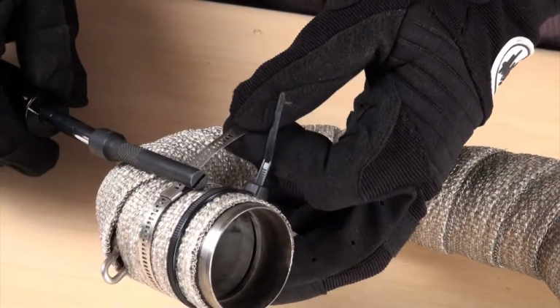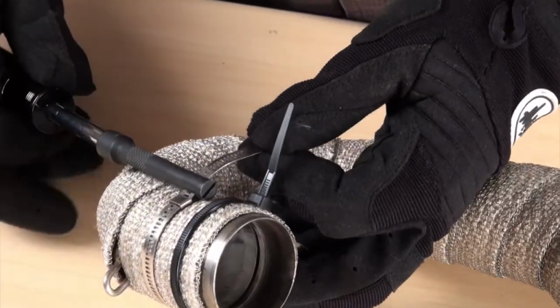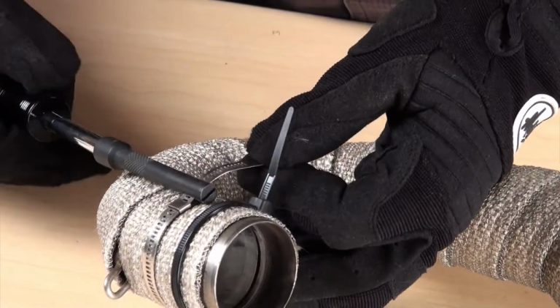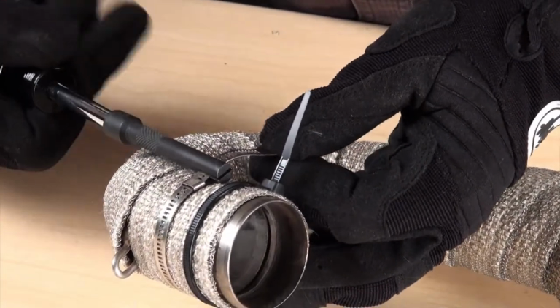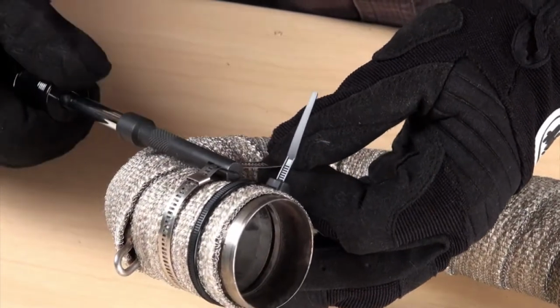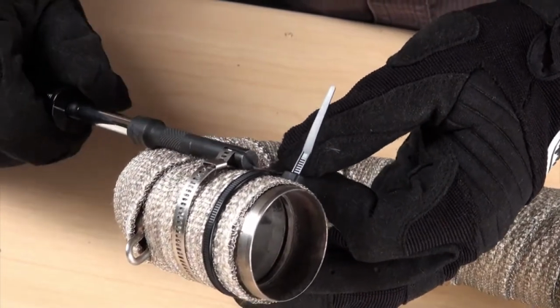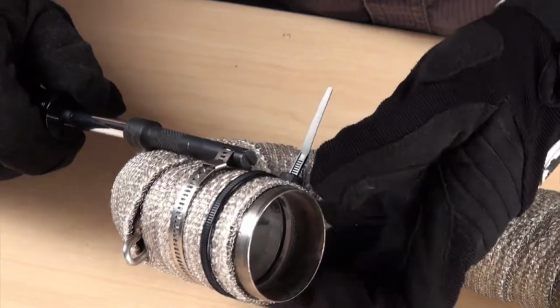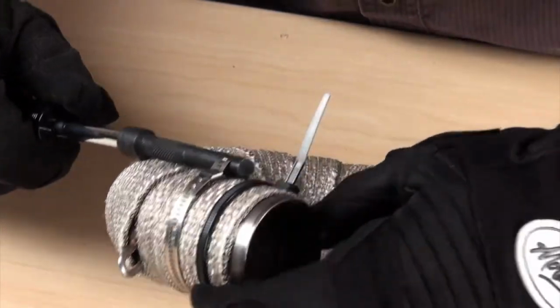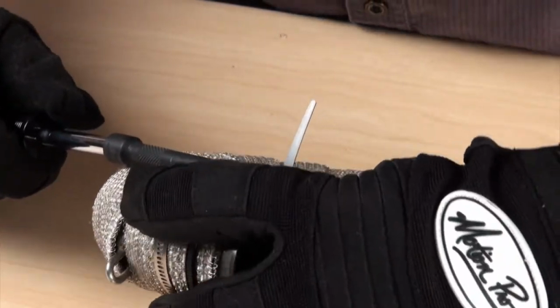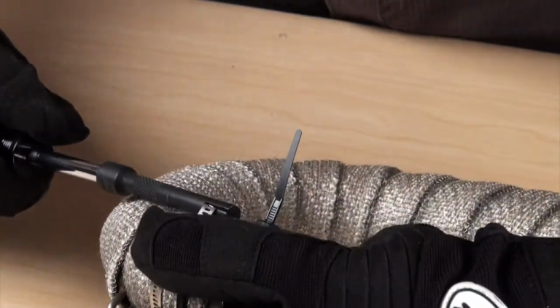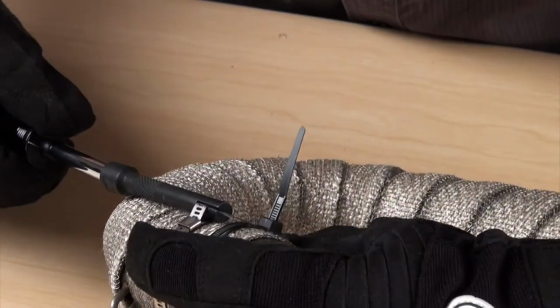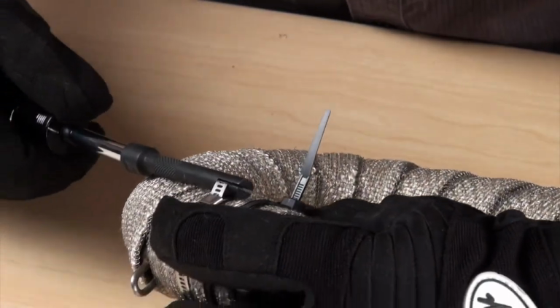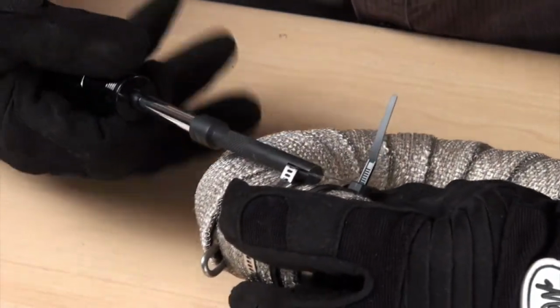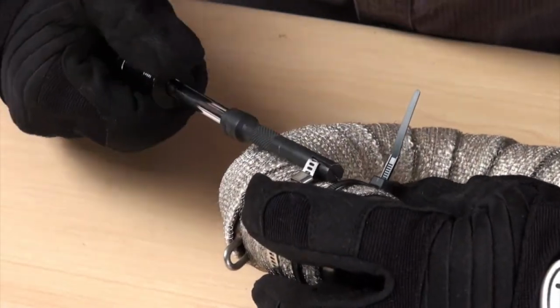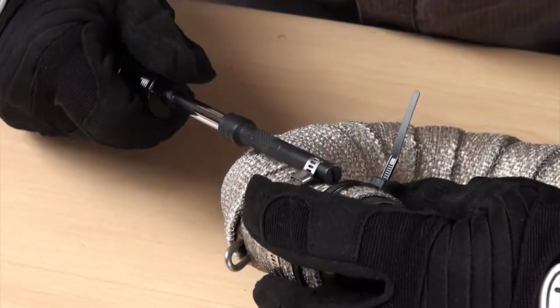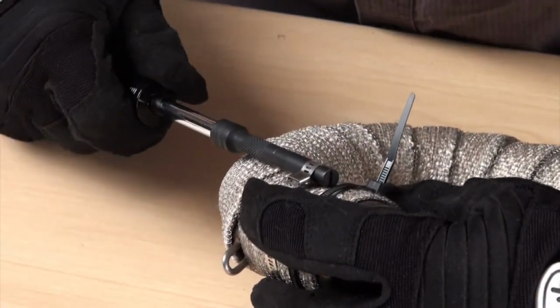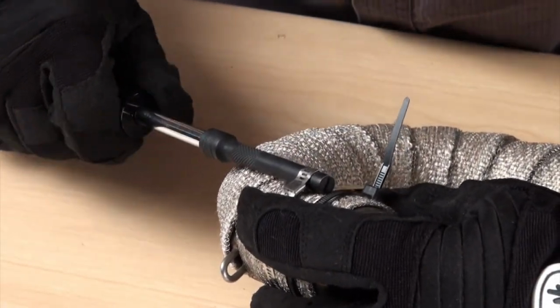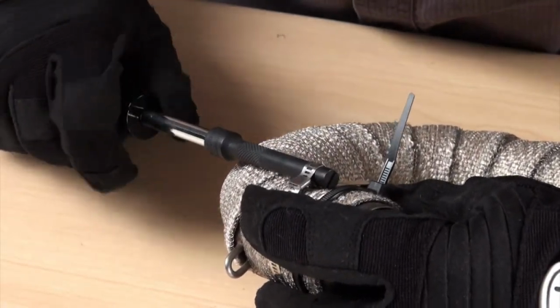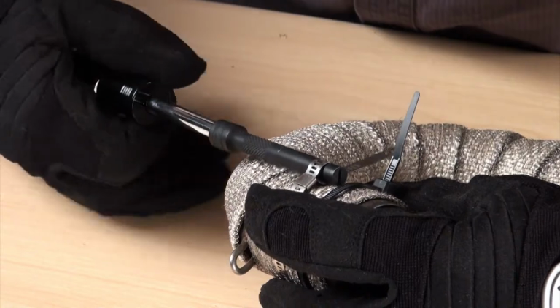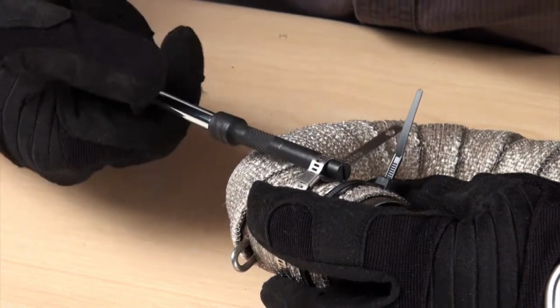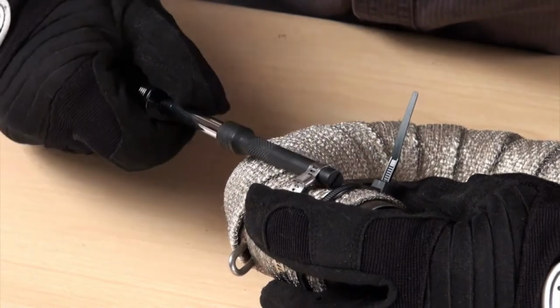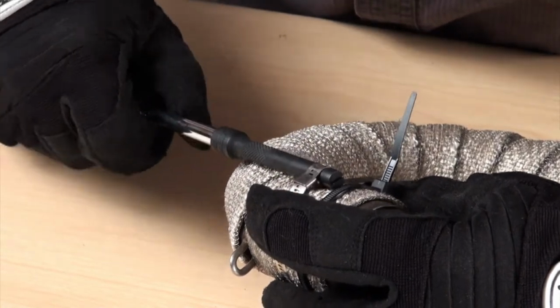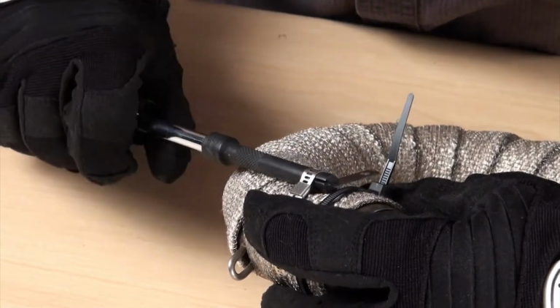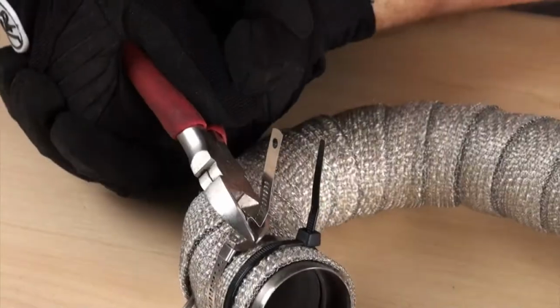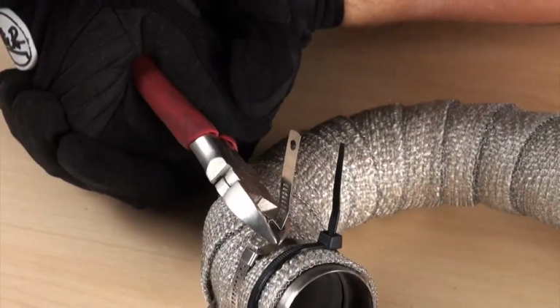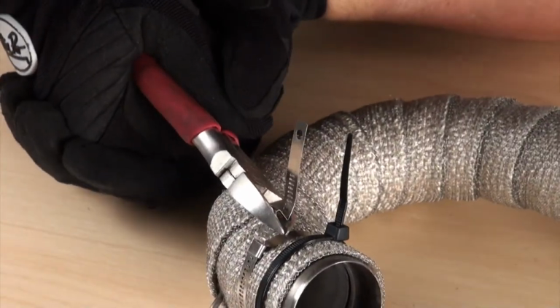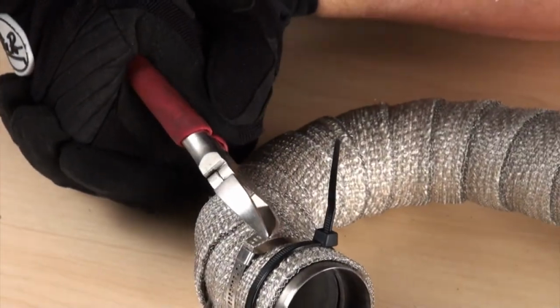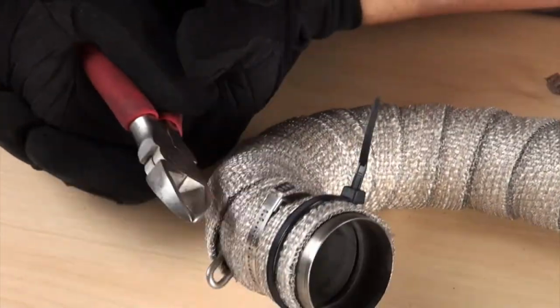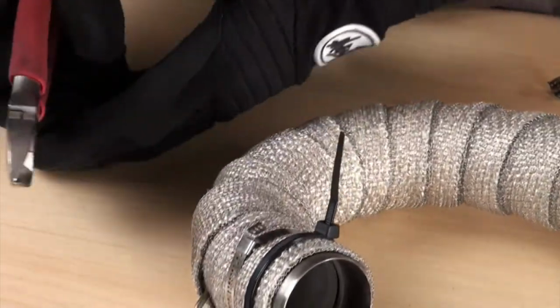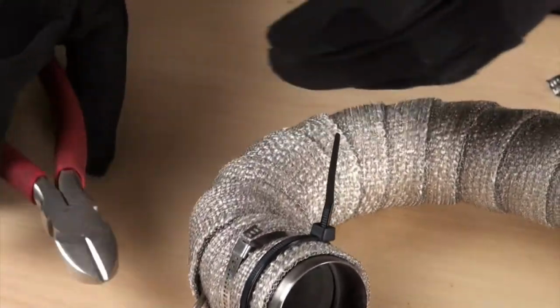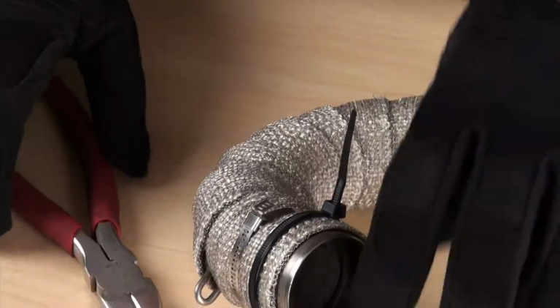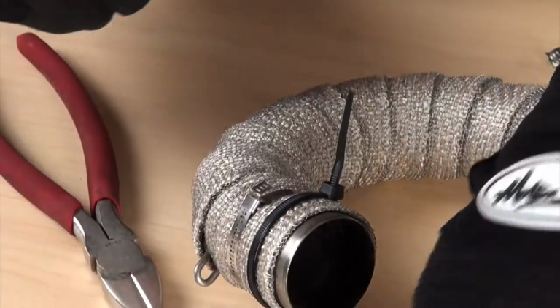Attach the locking tie tool to any quarter inch driver. Insert the tie into the slot on the tool and turn the tool away from the locking mechanism. This will make sure the tie is secure. Trim off the excess locking tie and fold under to get rid of any sharp edges.